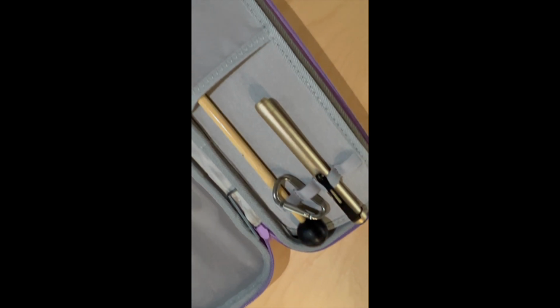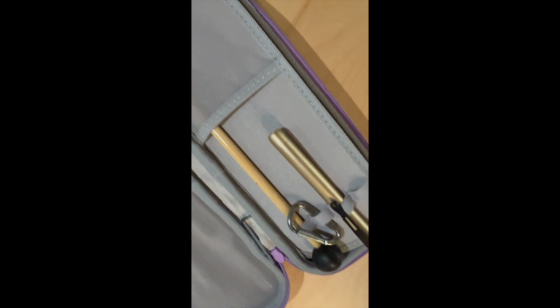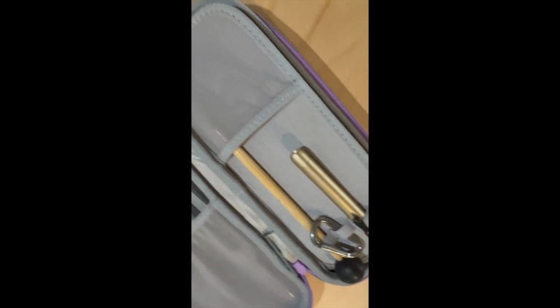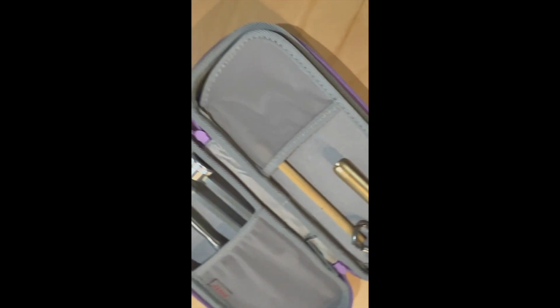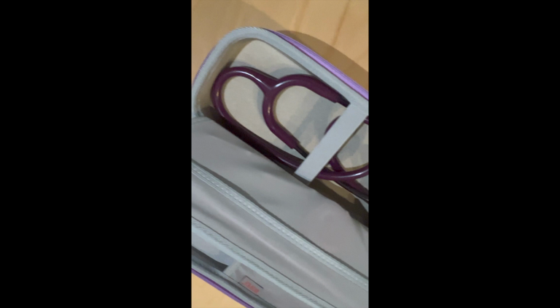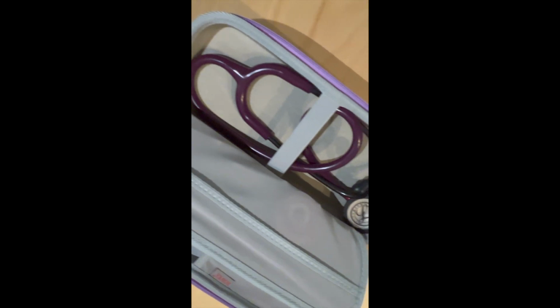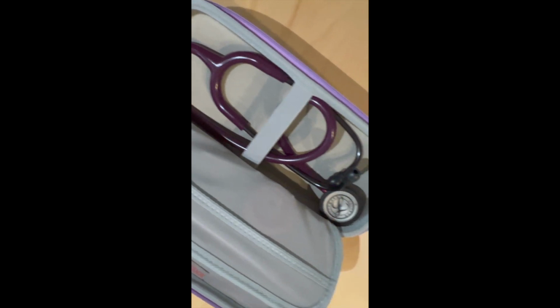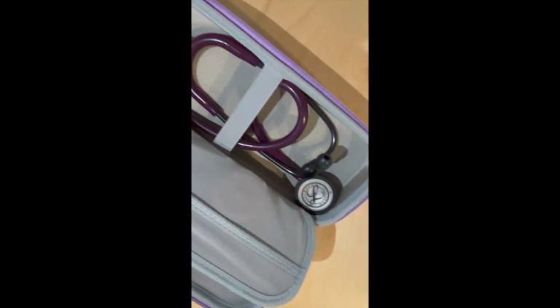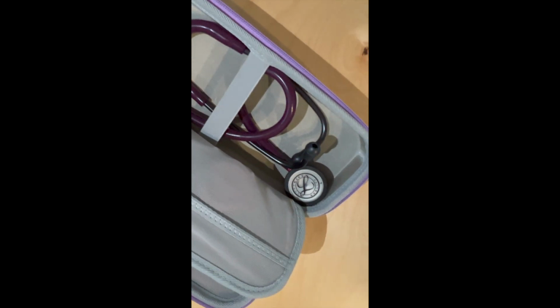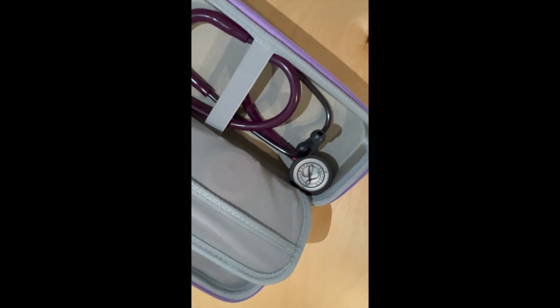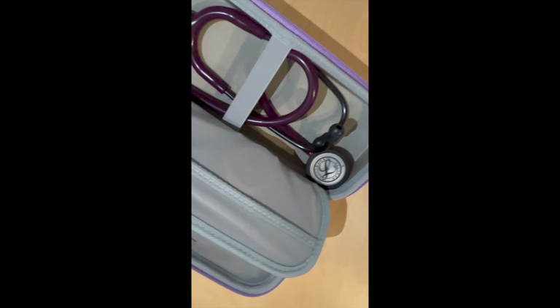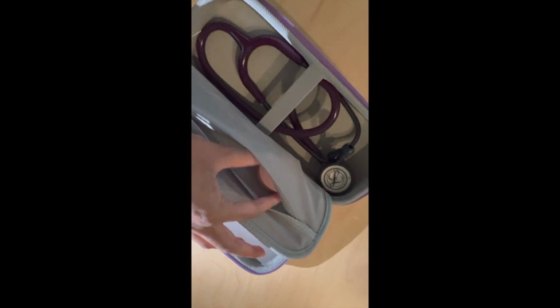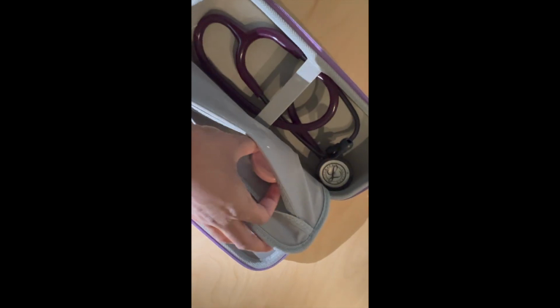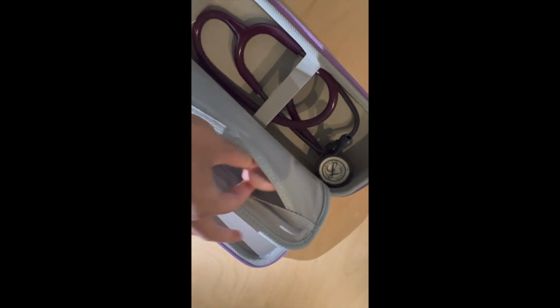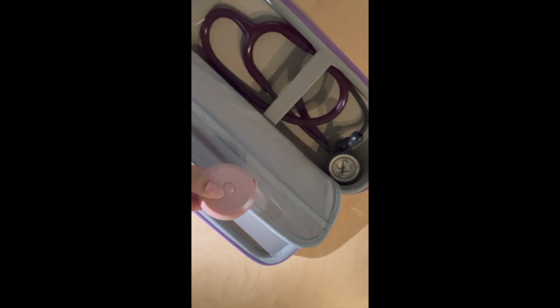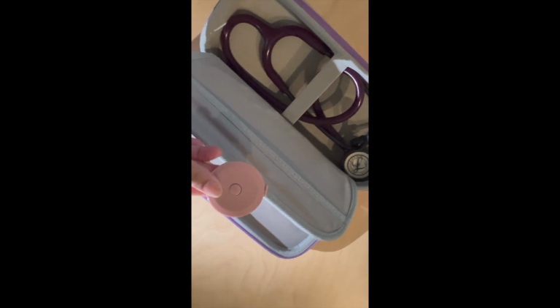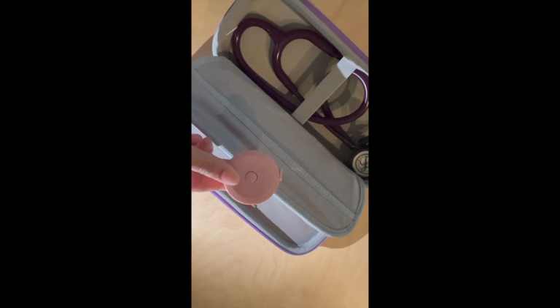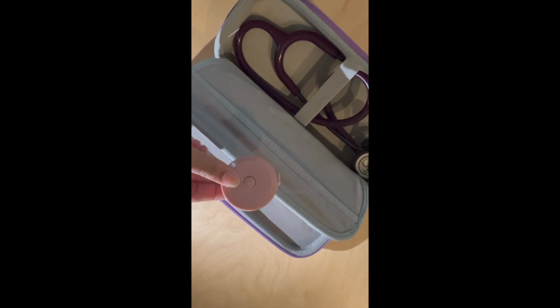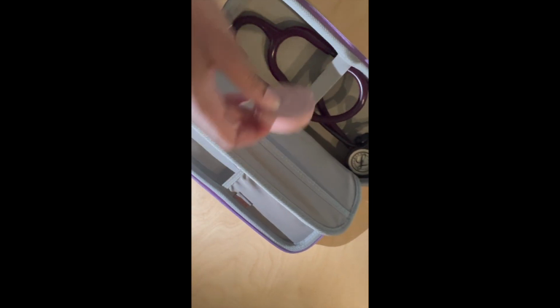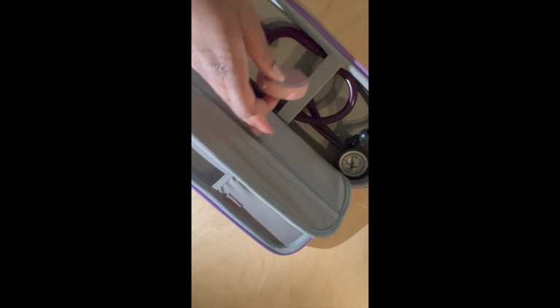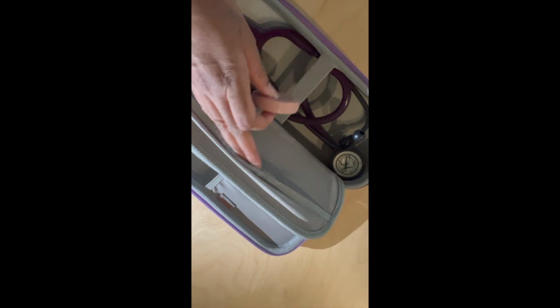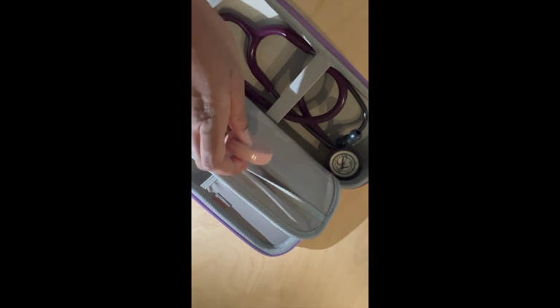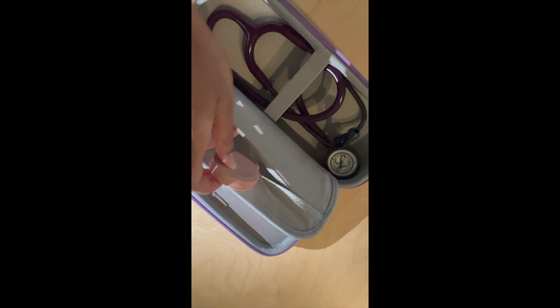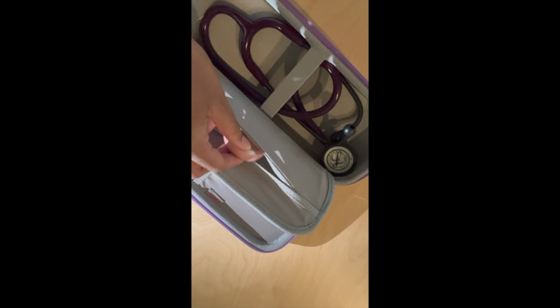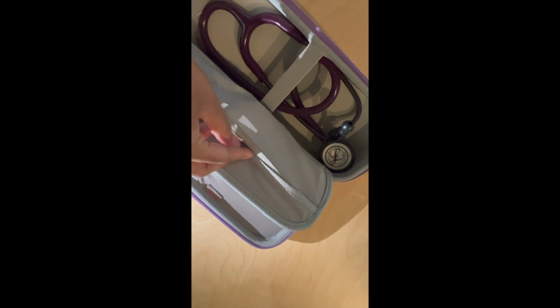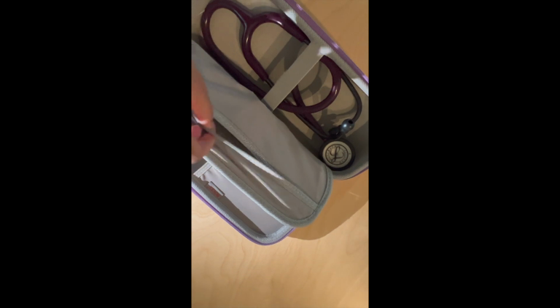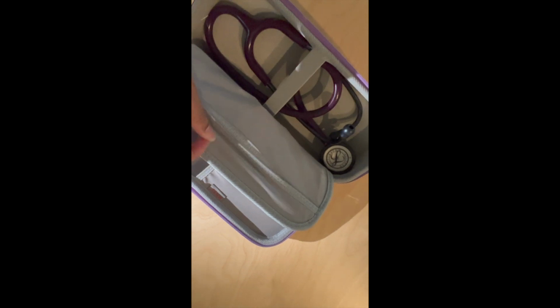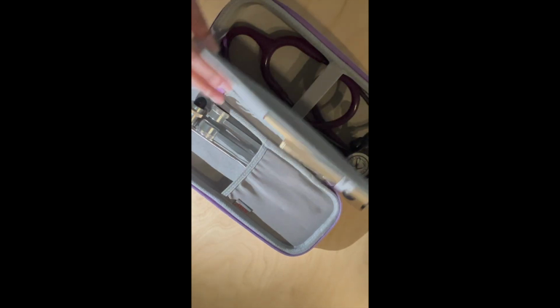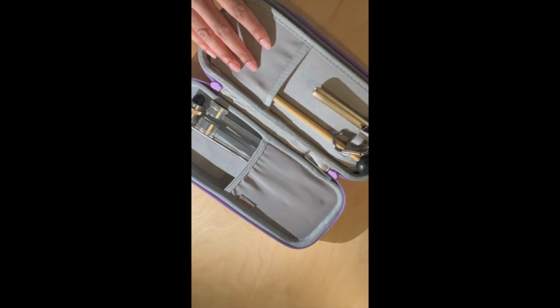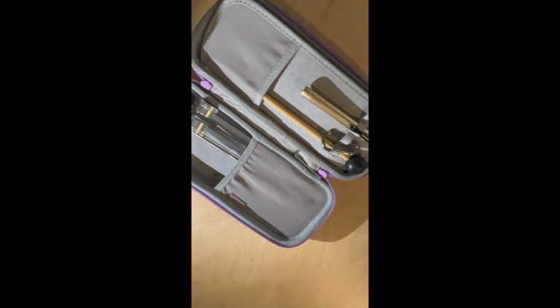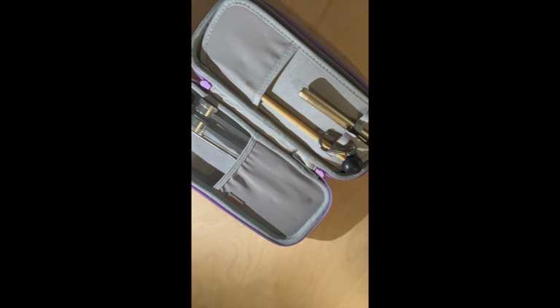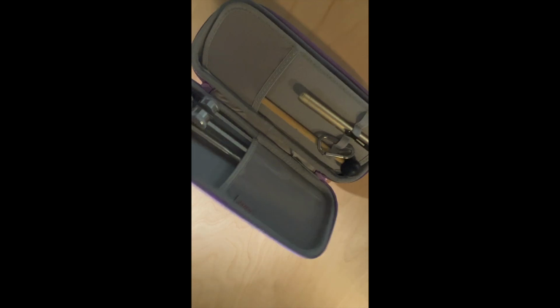This includes my pen light, my stethoscope, and a cool measuring tape as well that we do need for our lab. And everything fits so snugly into this case.